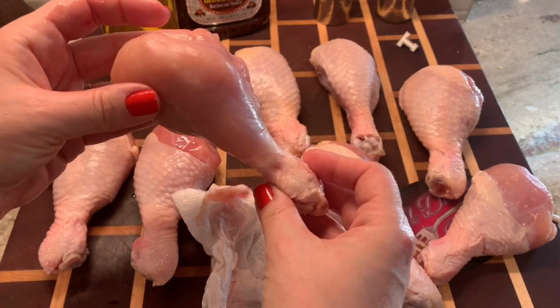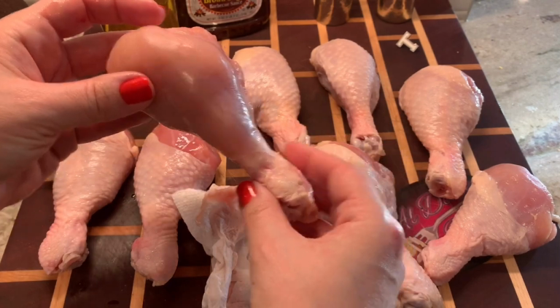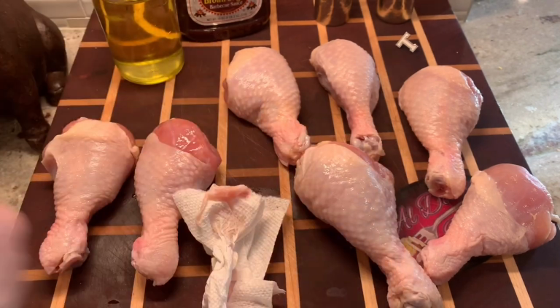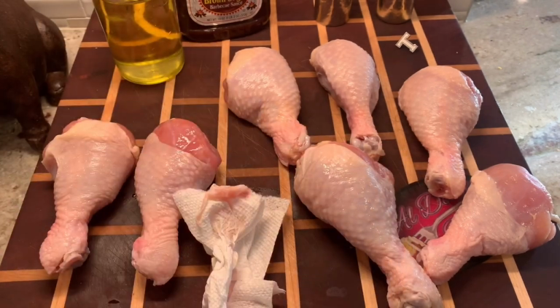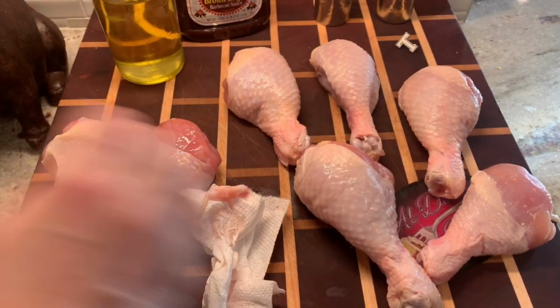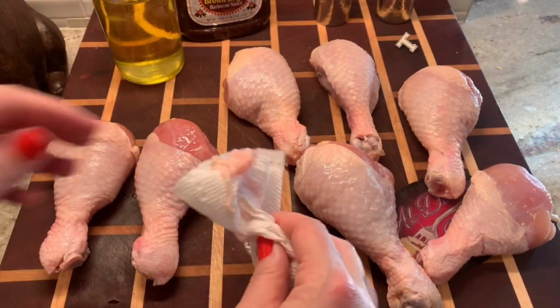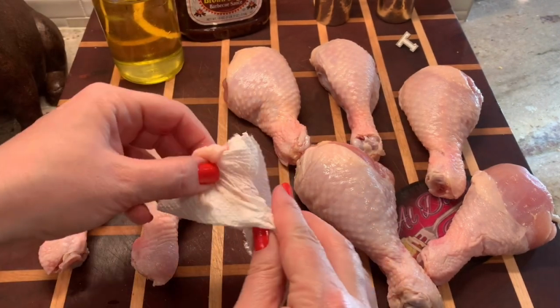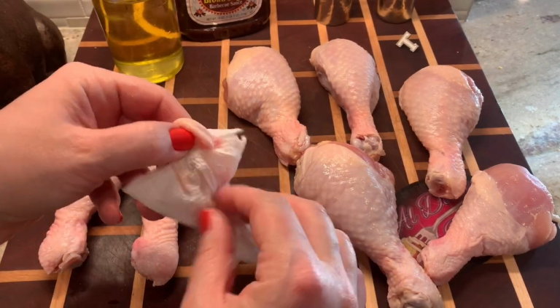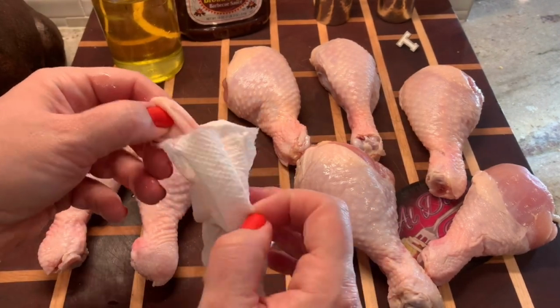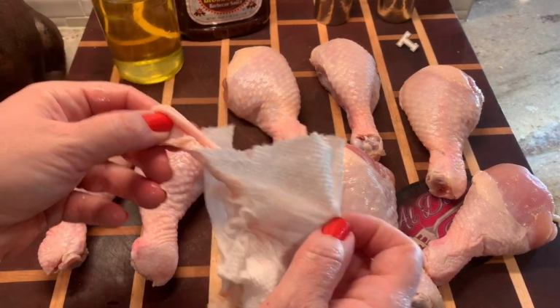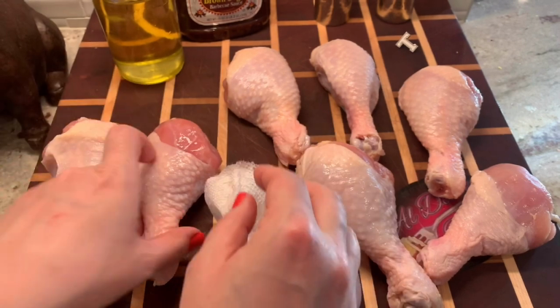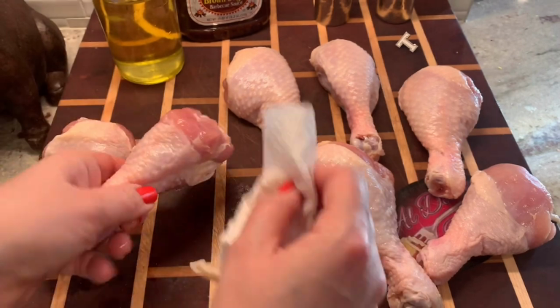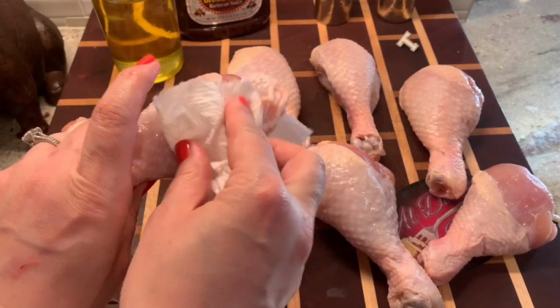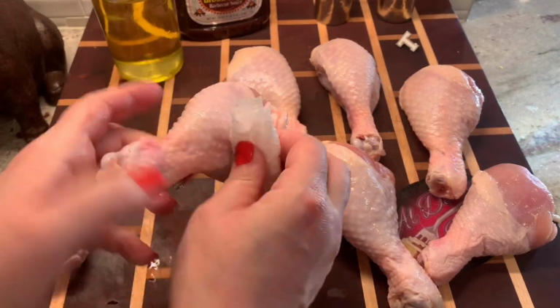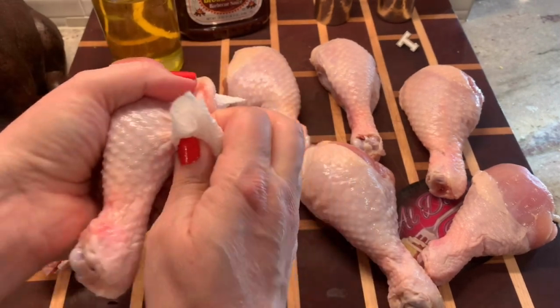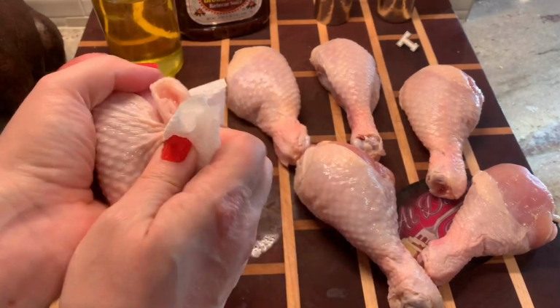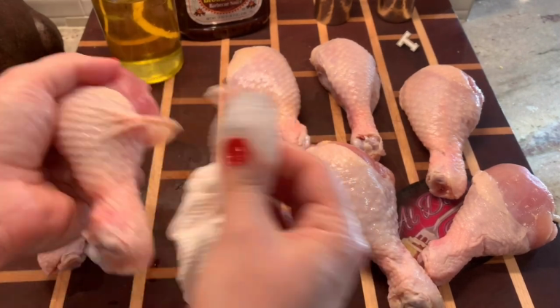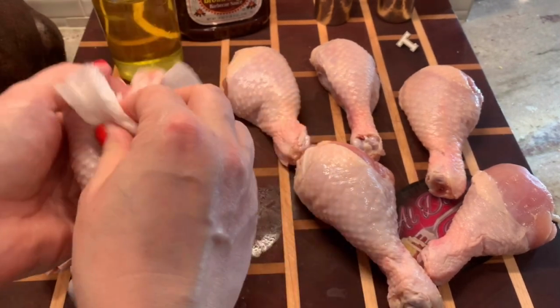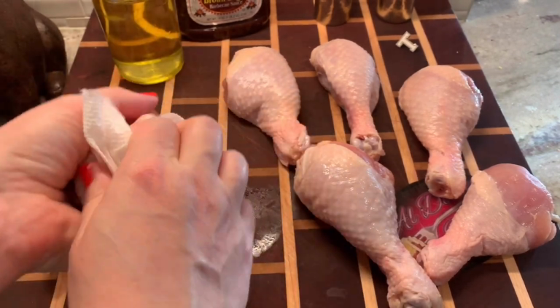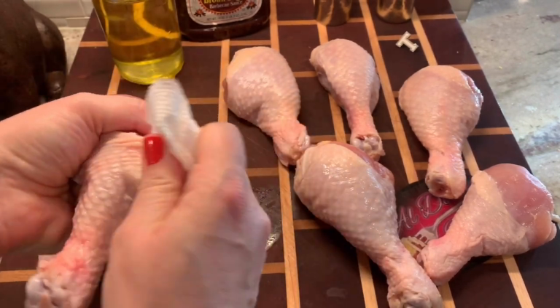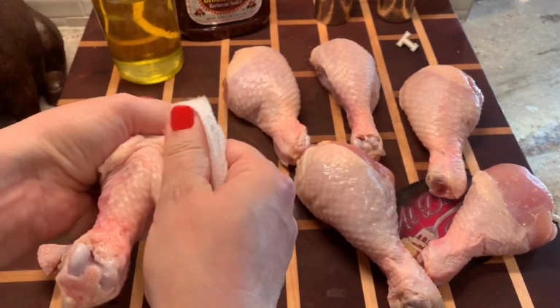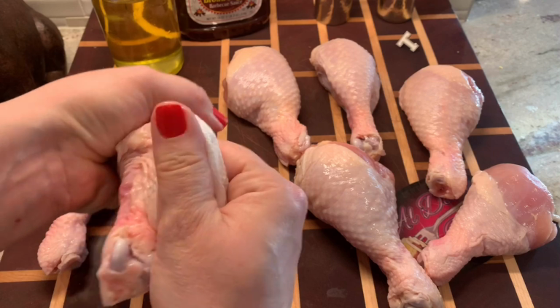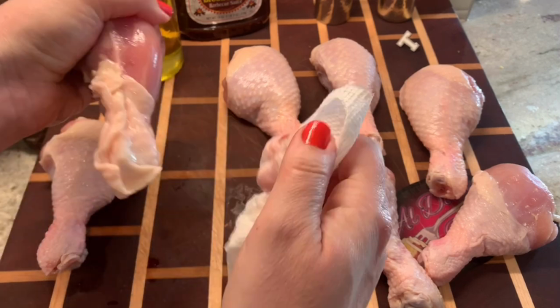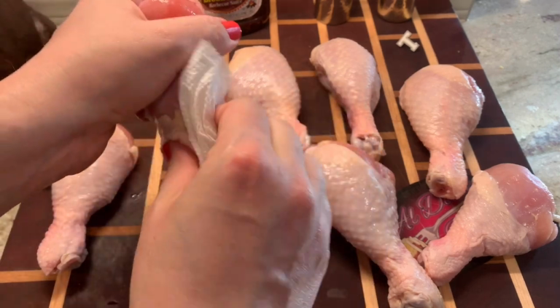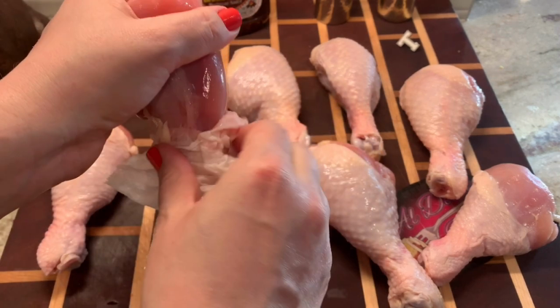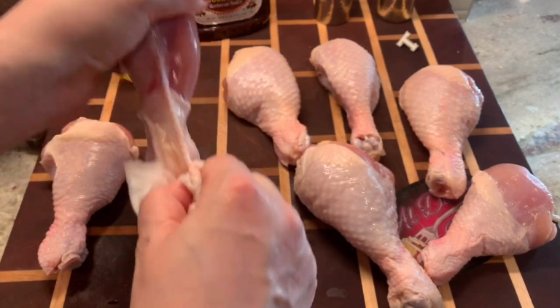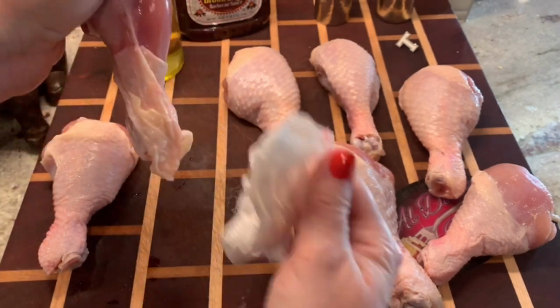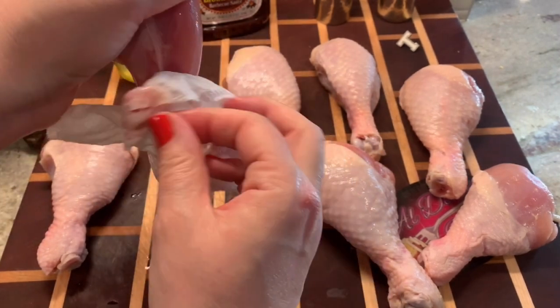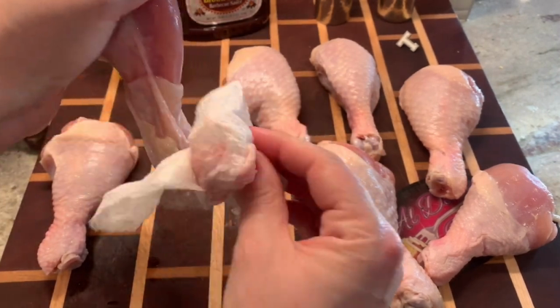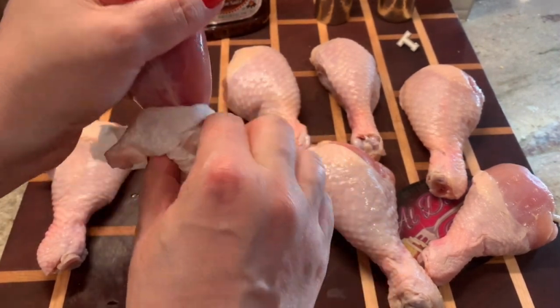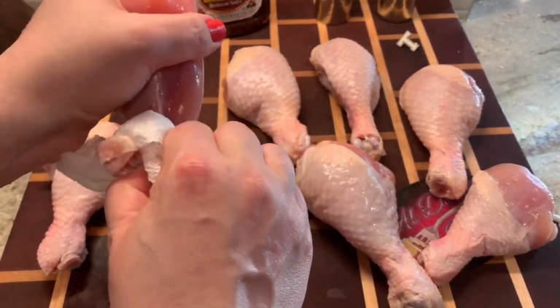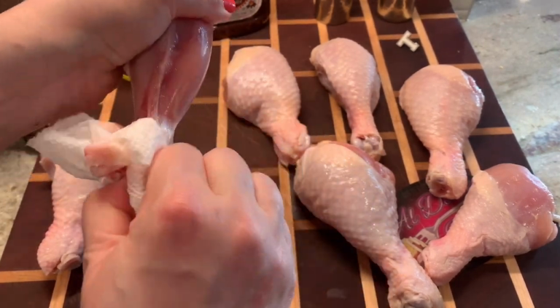You can leave the skin on if you want to, but I find the recipe works better if you don't. If you want to try it with the skin on, go for it — it's totally up to you. But I would definitely recommend taking the skin off the drumsticks to make this recipe. It just comes out better like that in general.